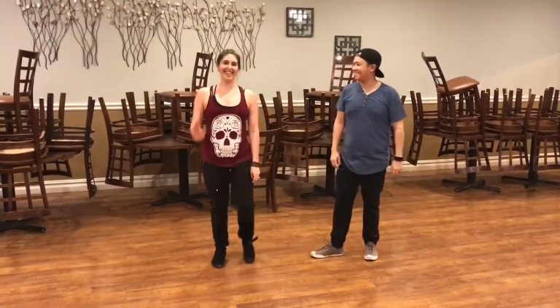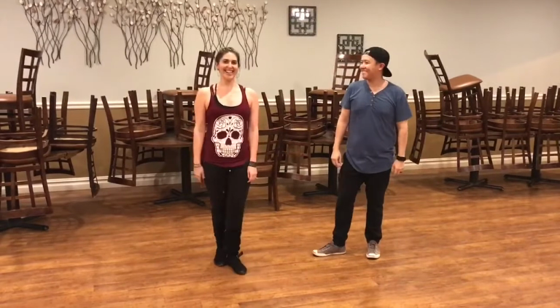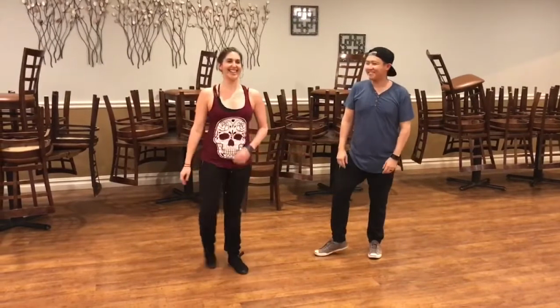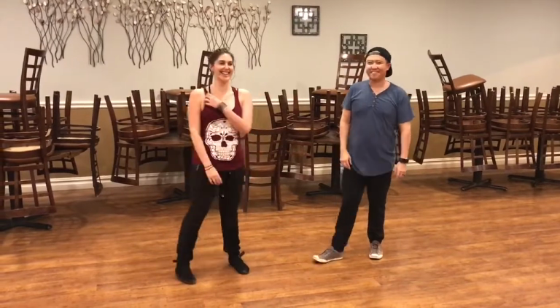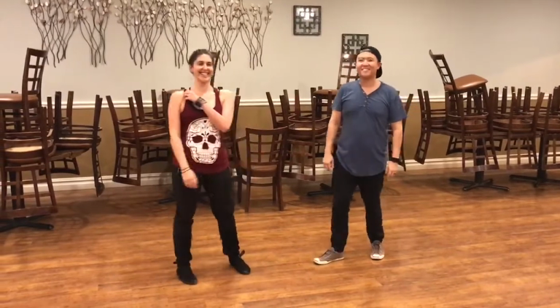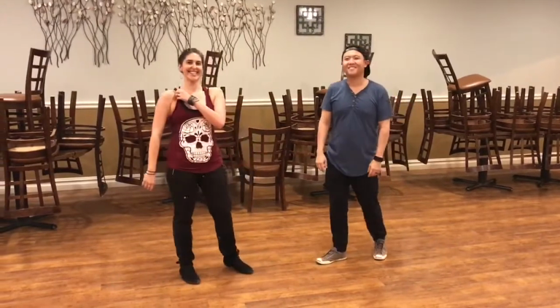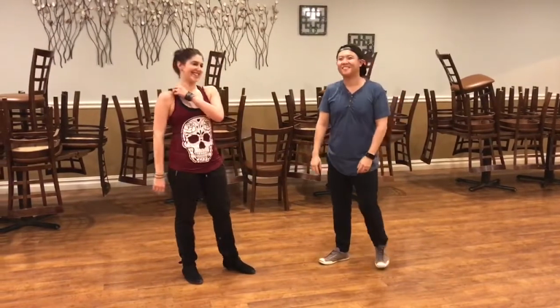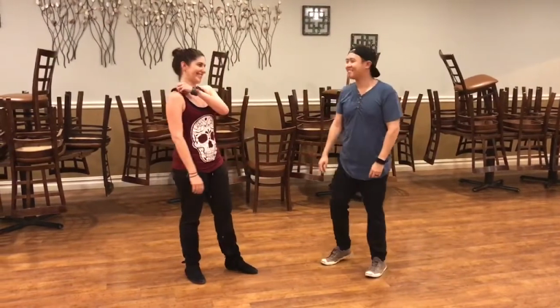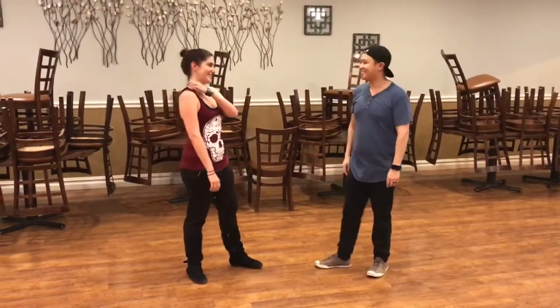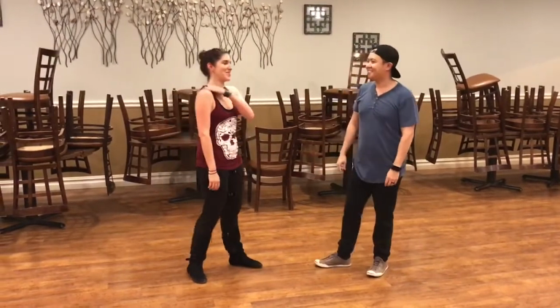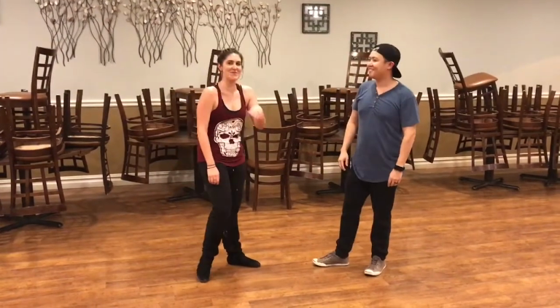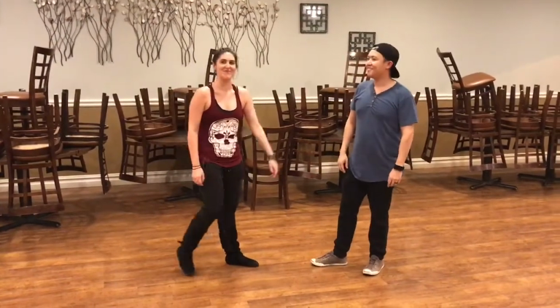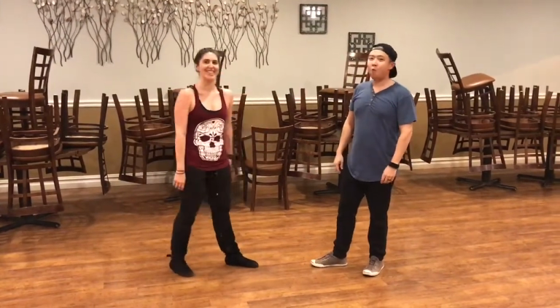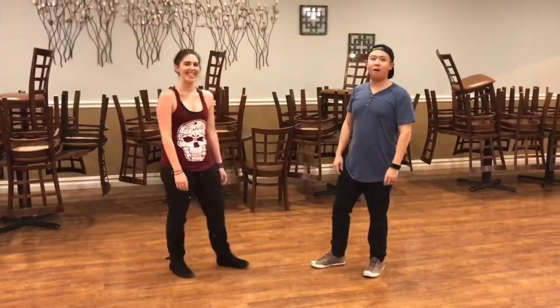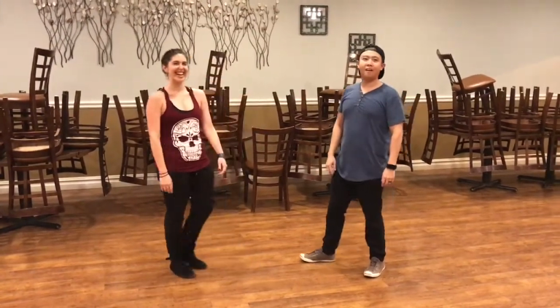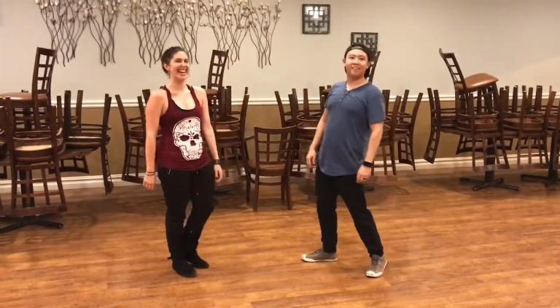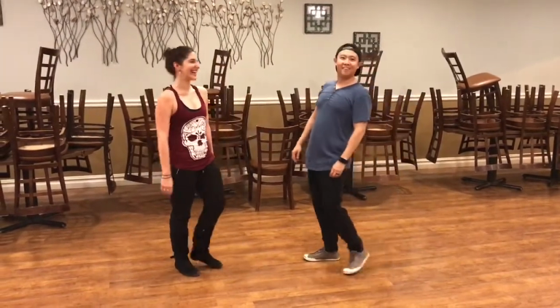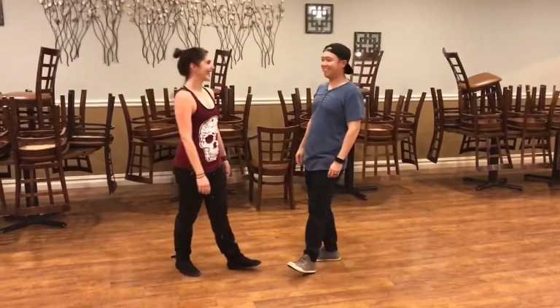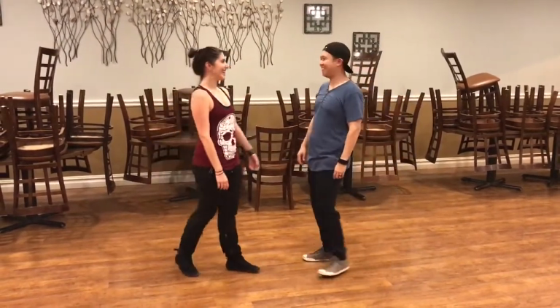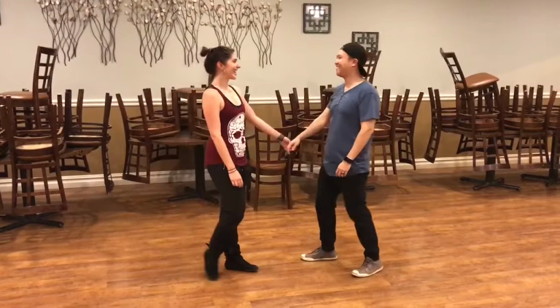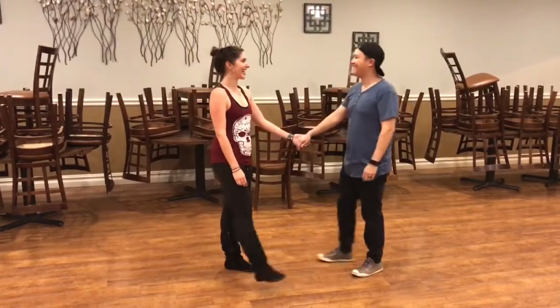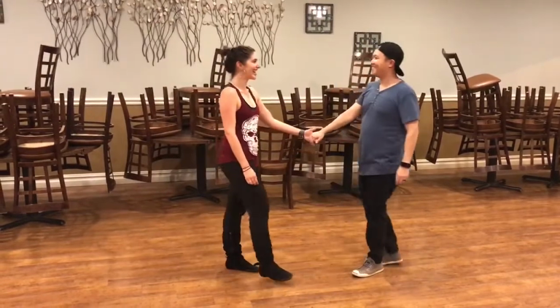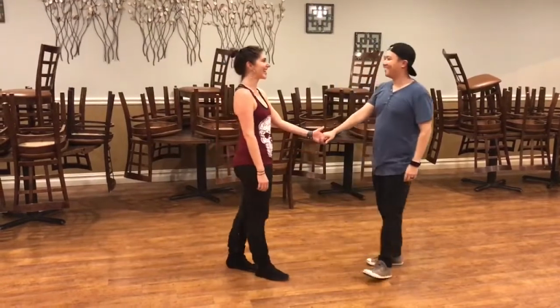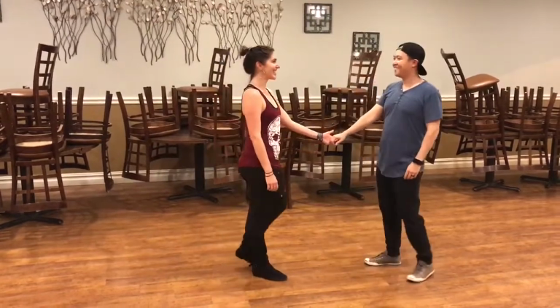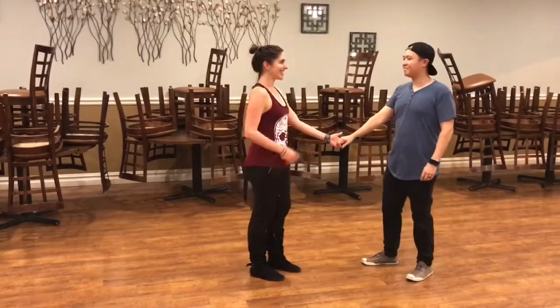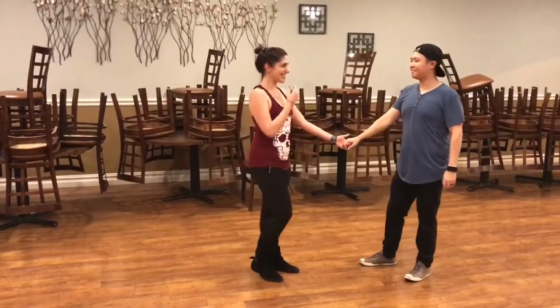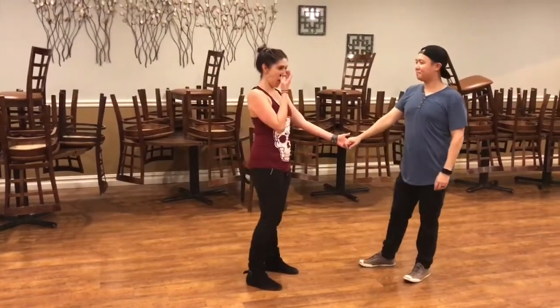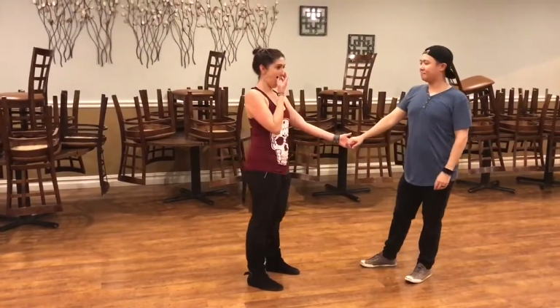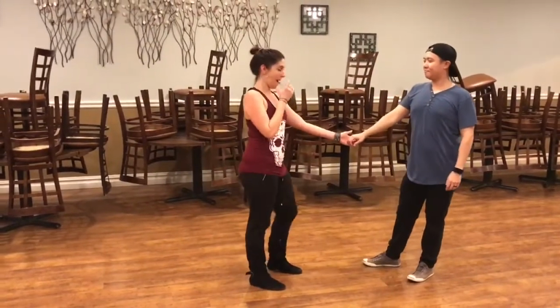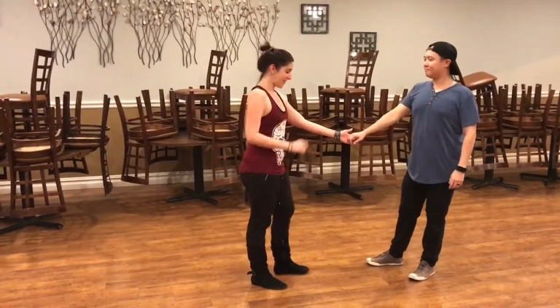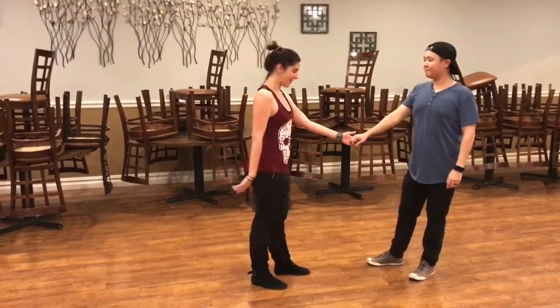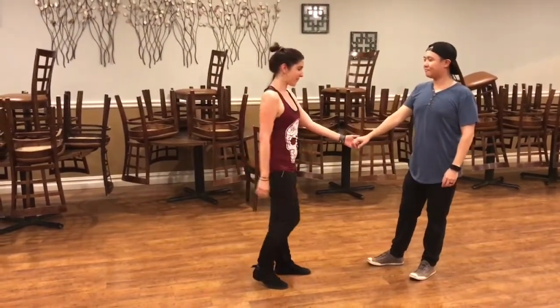Alright, so they're going to go ahead and lead and follow, but not the way you intend. Jackie's going to be leading and Chris is going to be following. Show the sexiness. Here we go, we have basic whip.